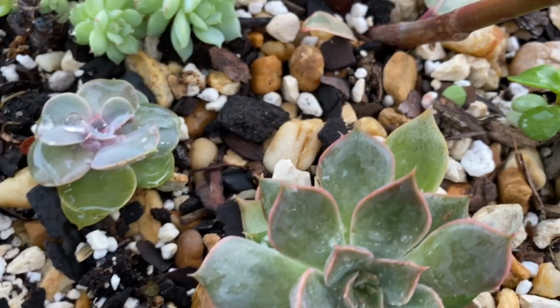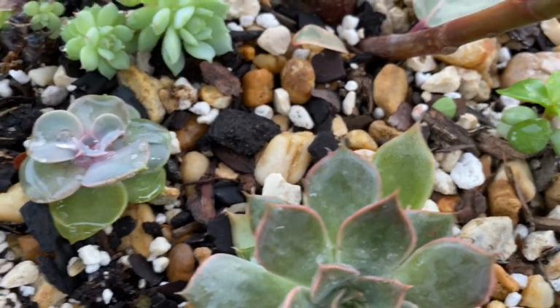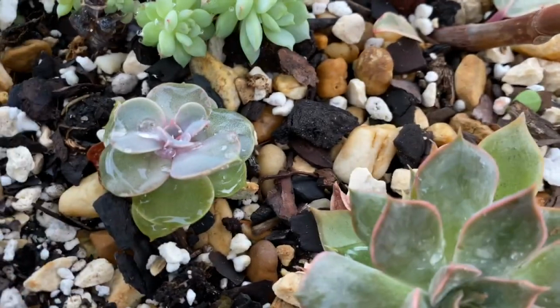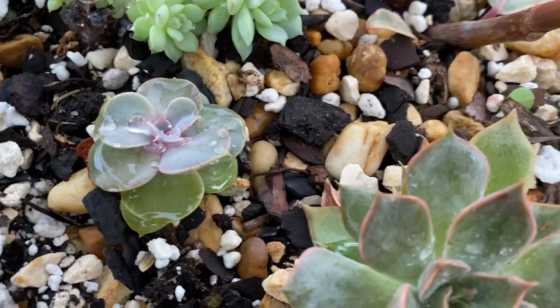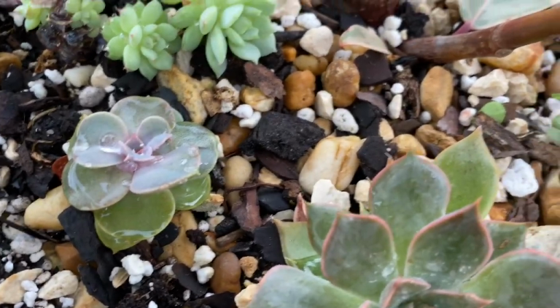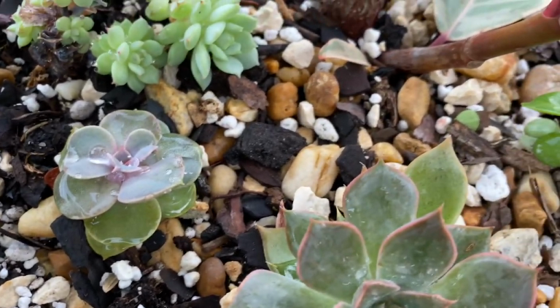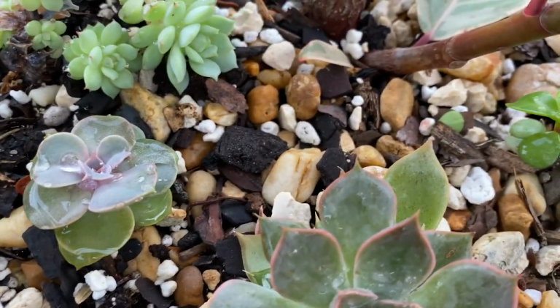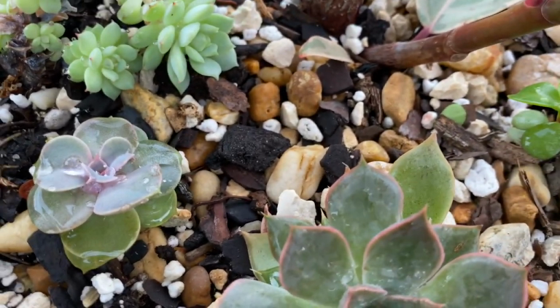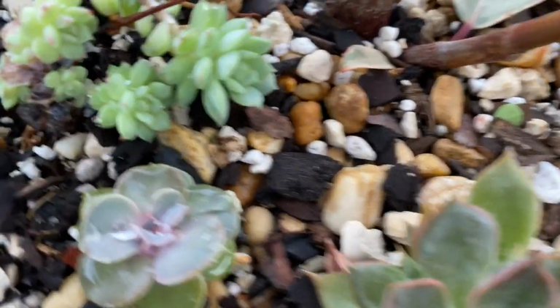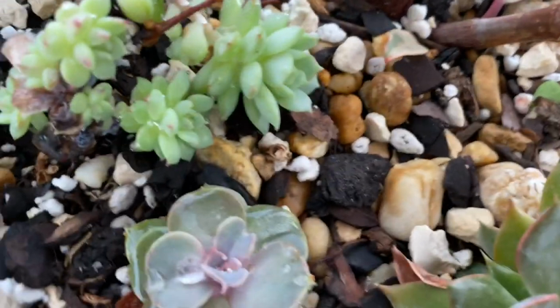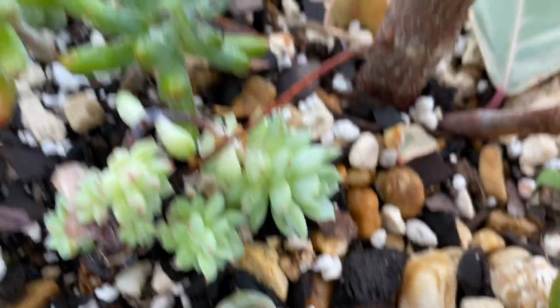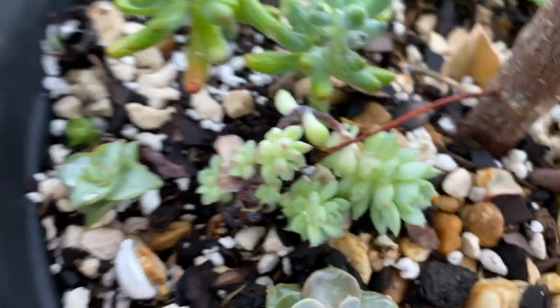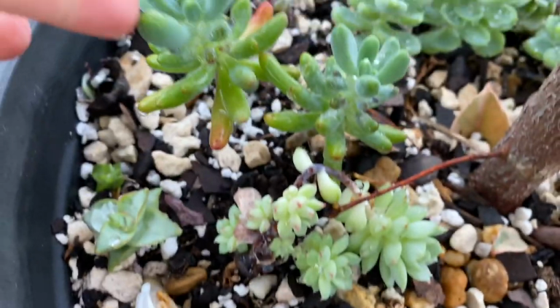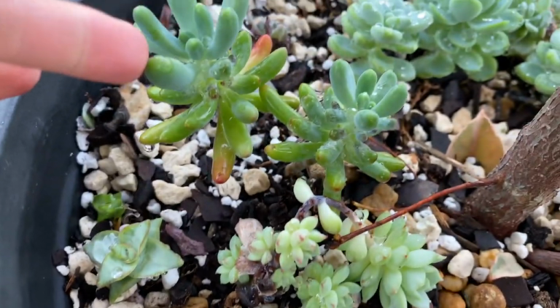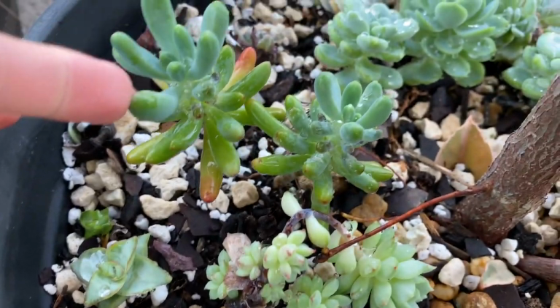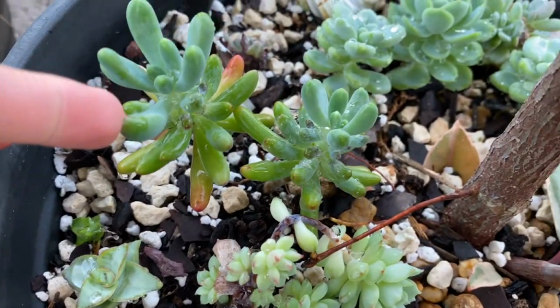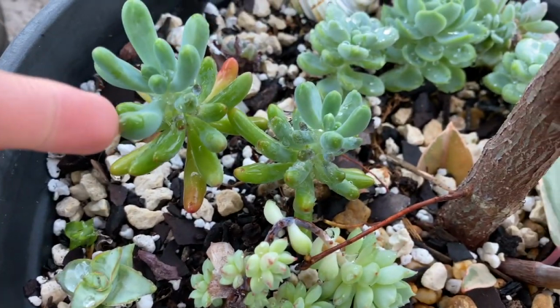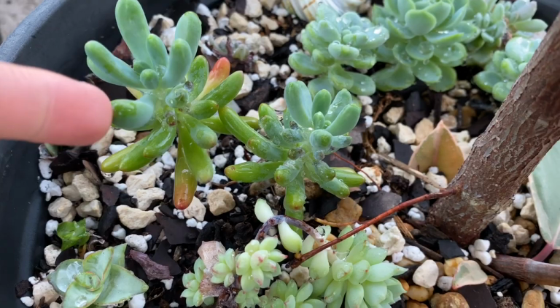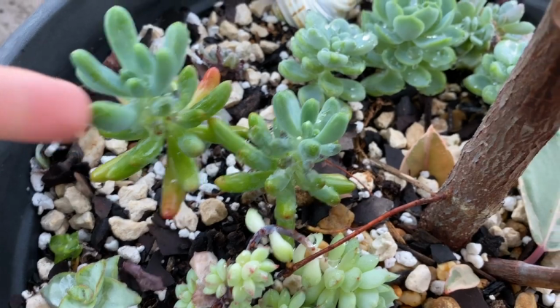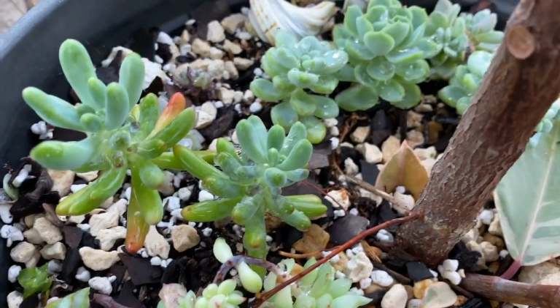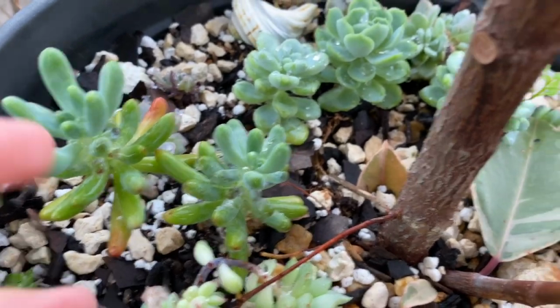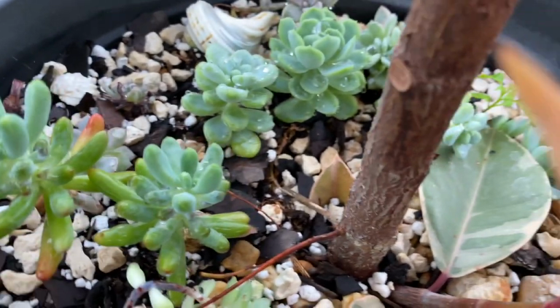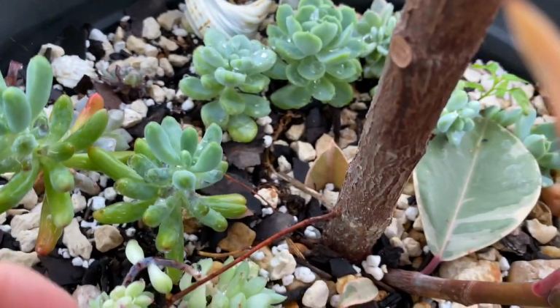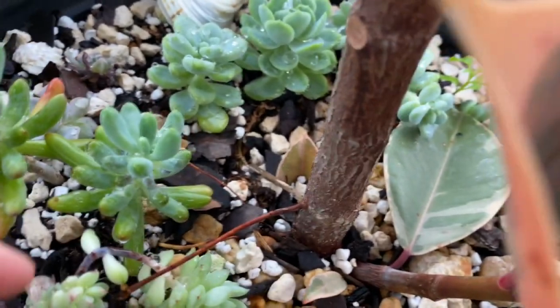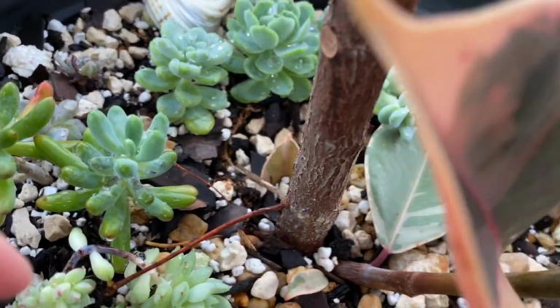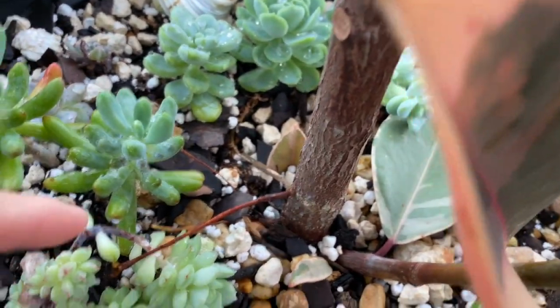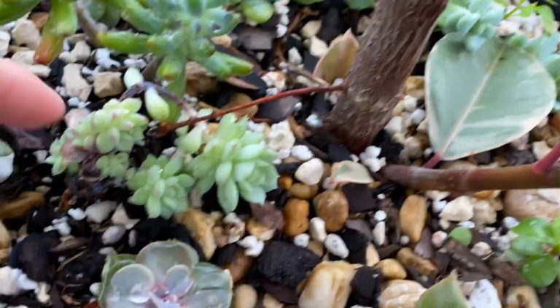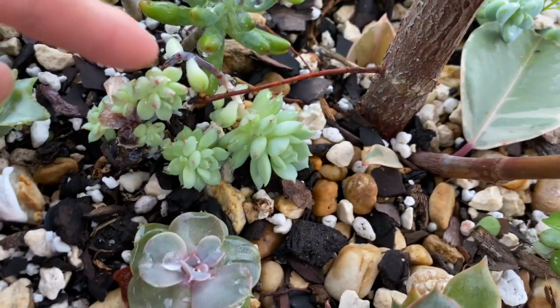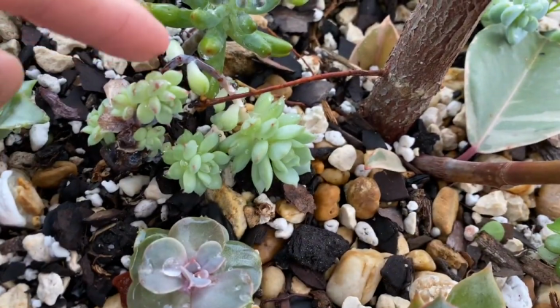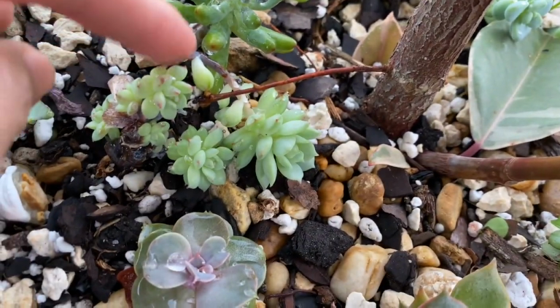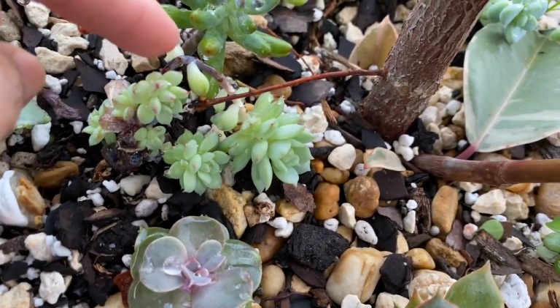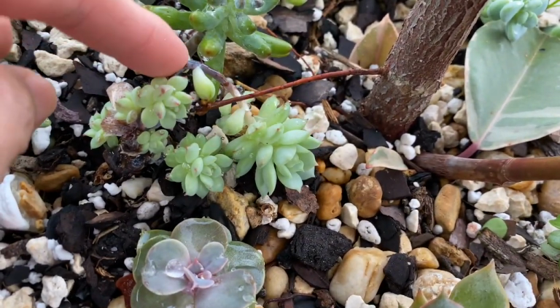Here are some of my plants — this is my pearl norn bird, and that is a baby.